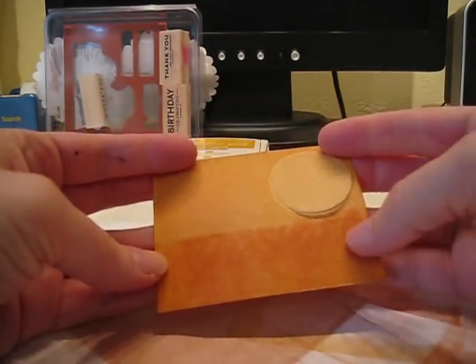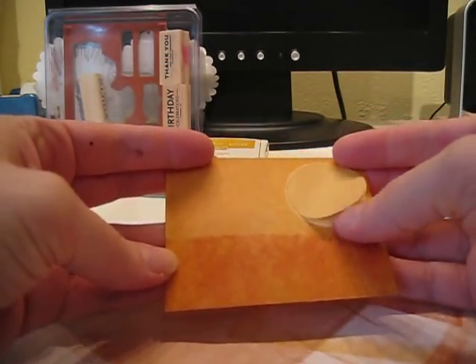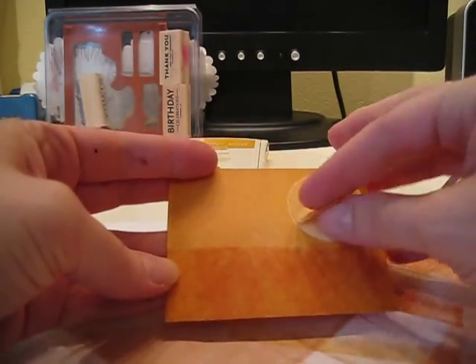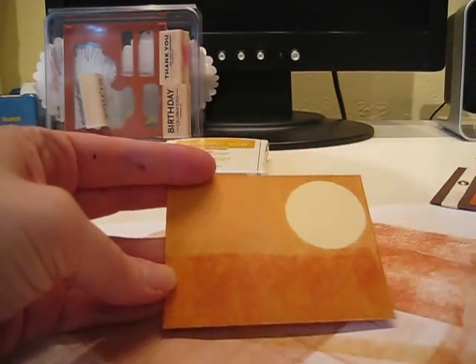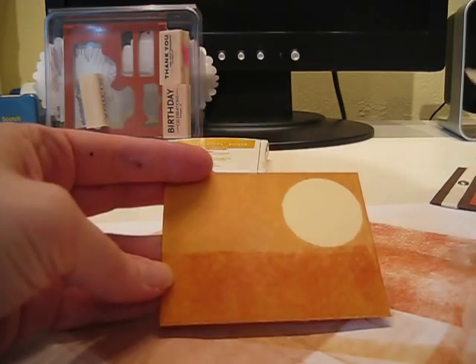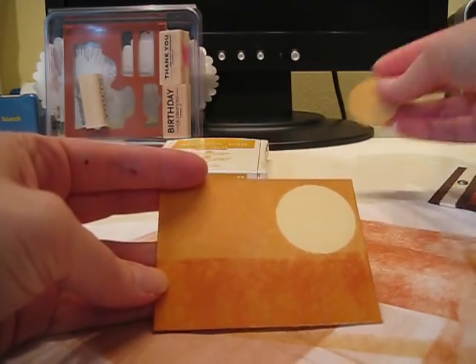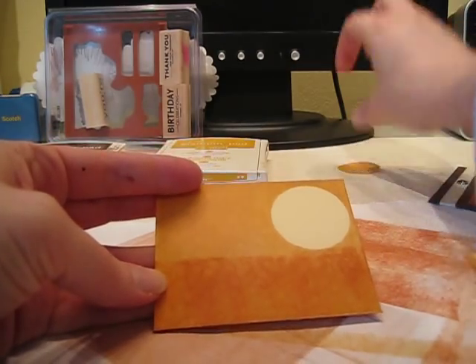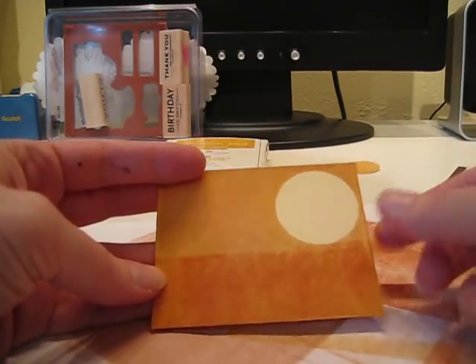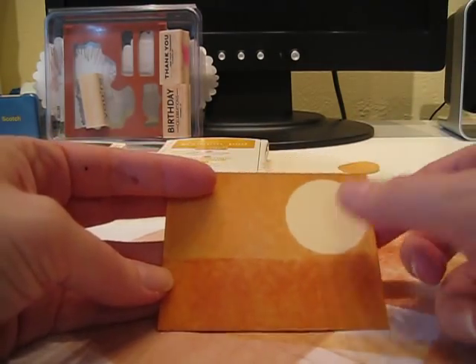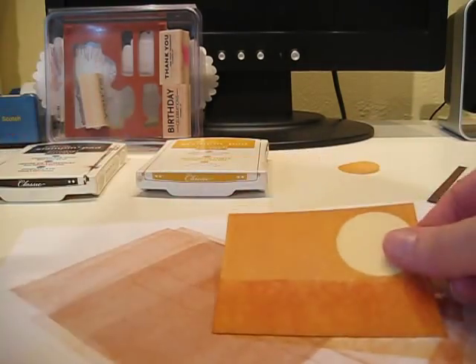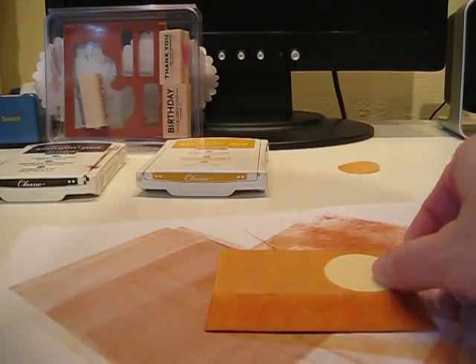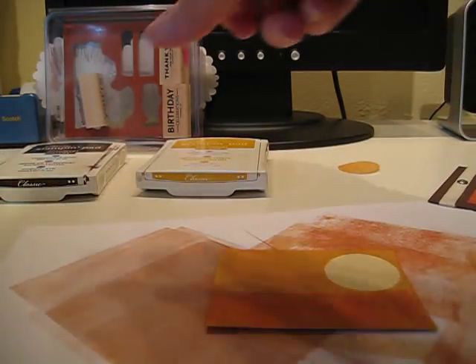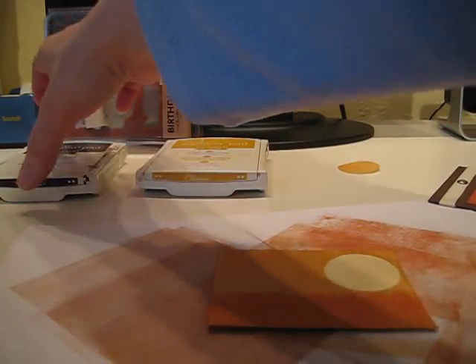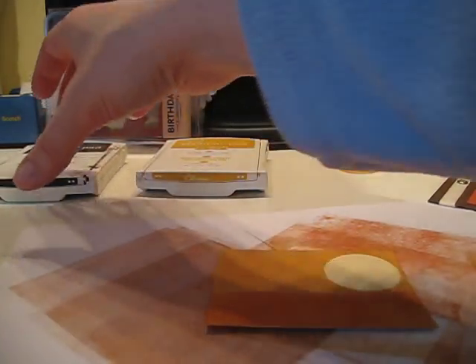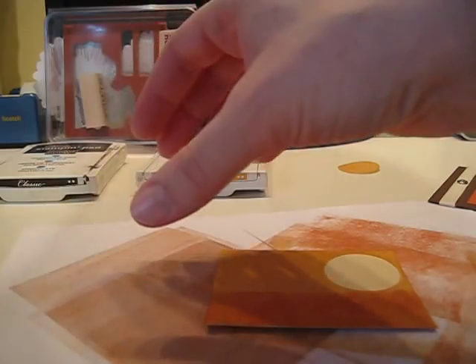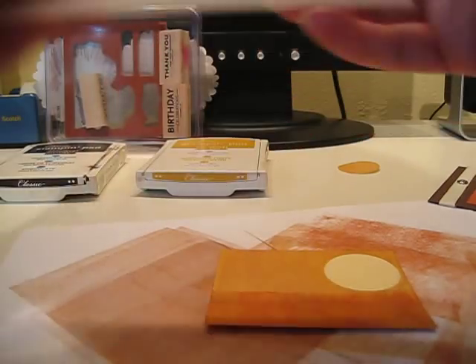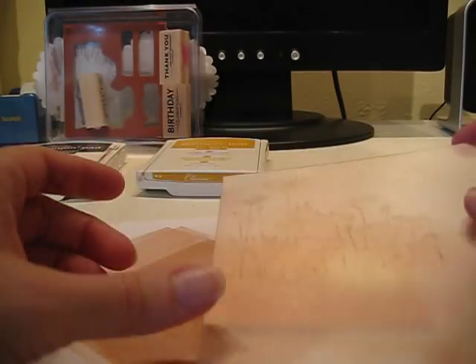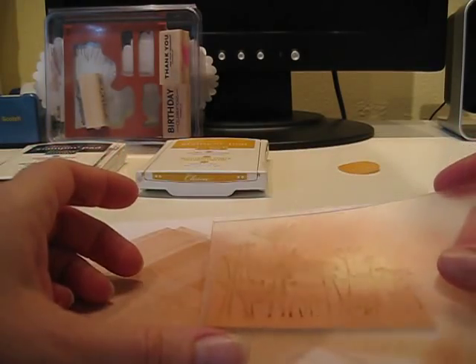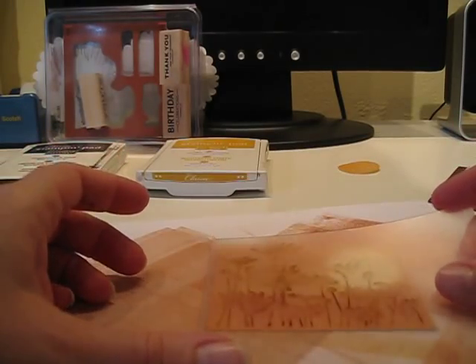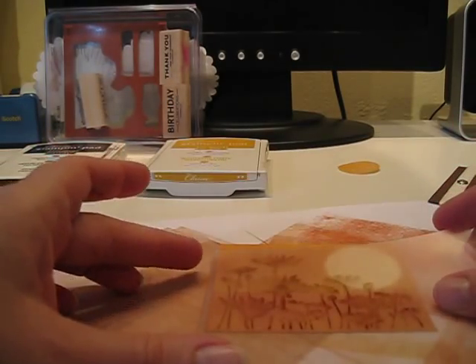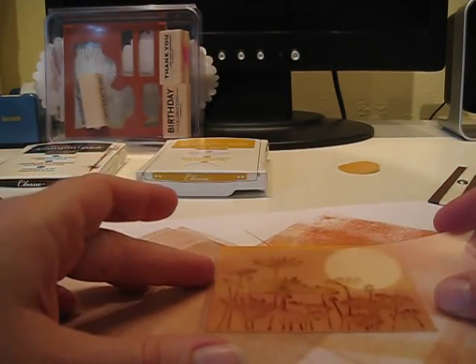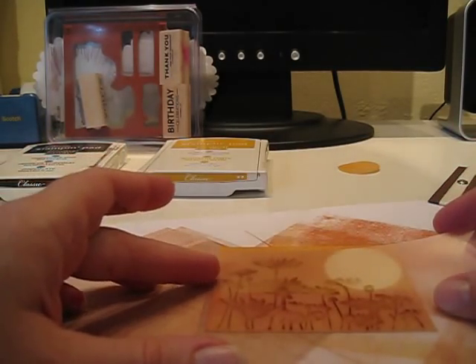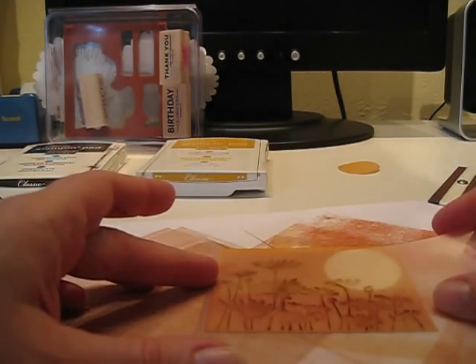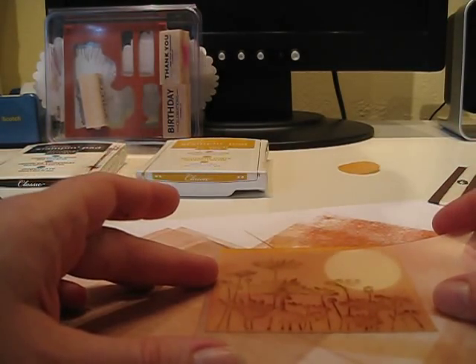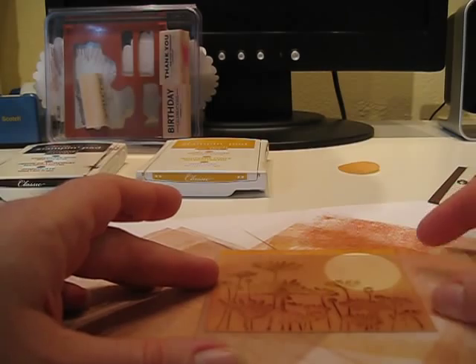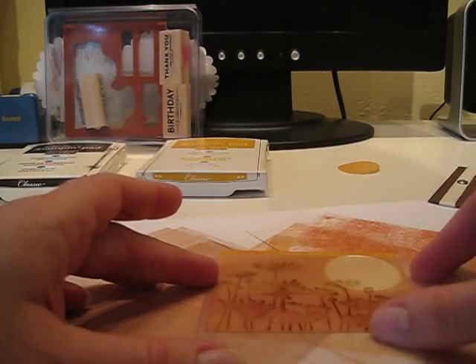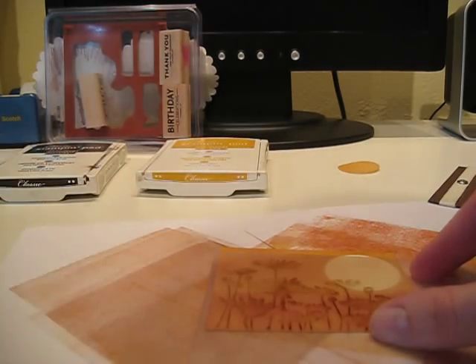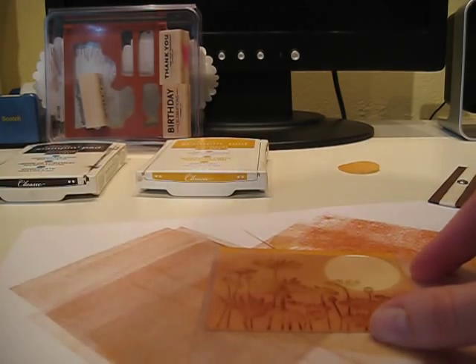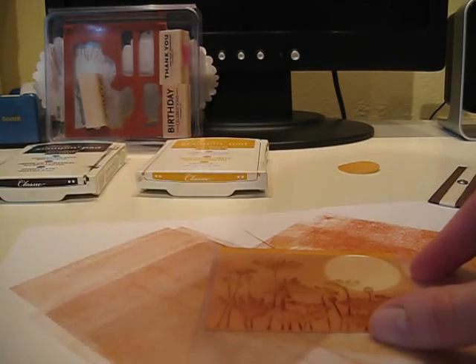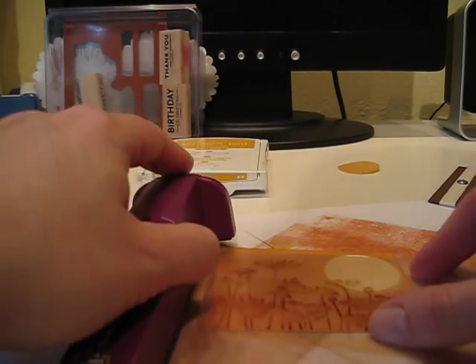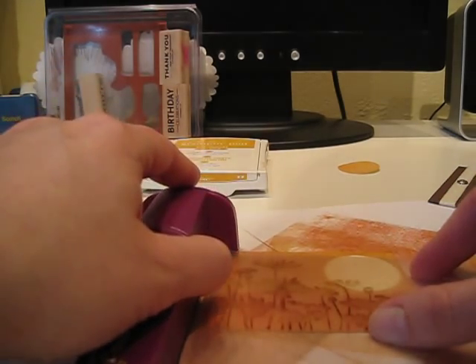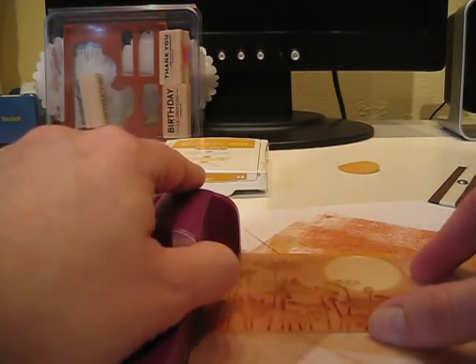Now I take off the post-it note — there's my sun. I'm going to use my stamp-a-ma-jig to place my flowers where I want them to be. I've already pre-stamped it.